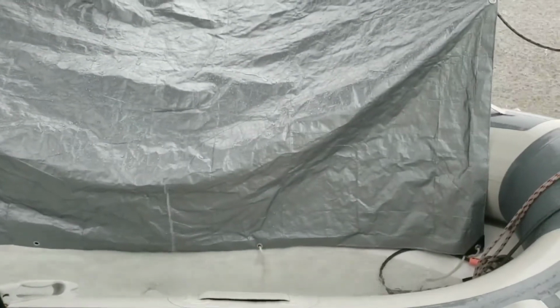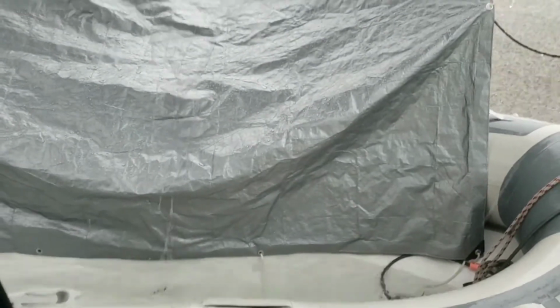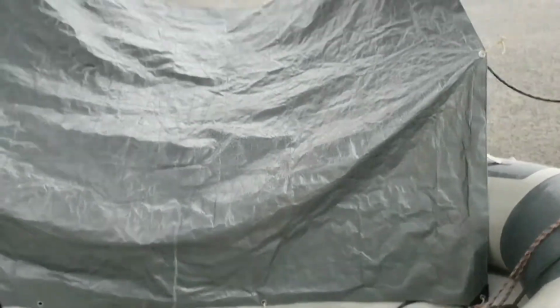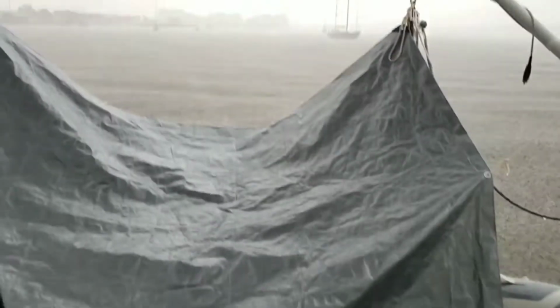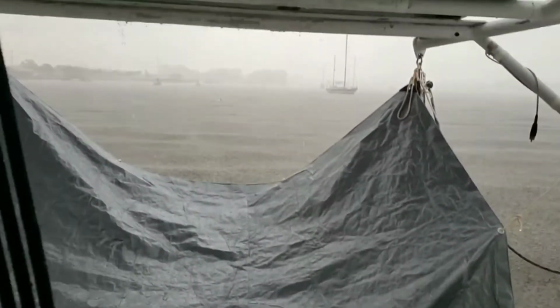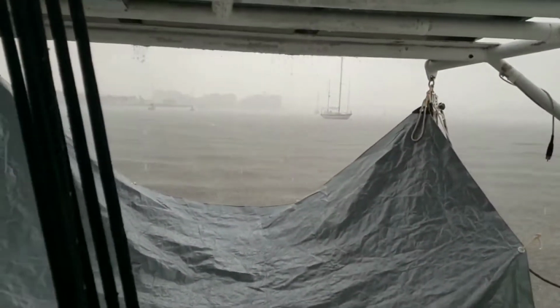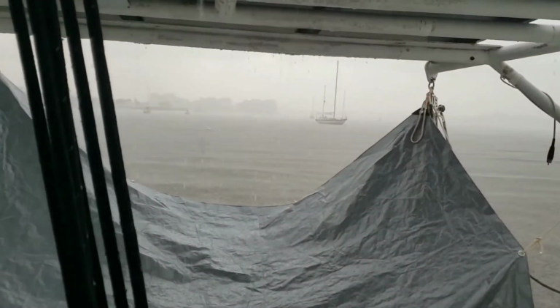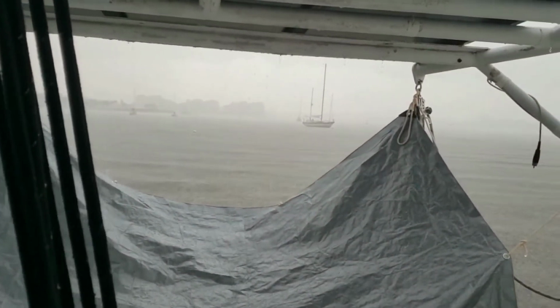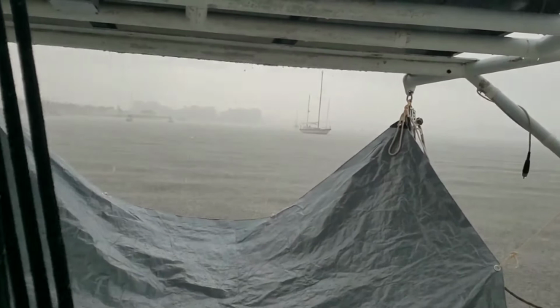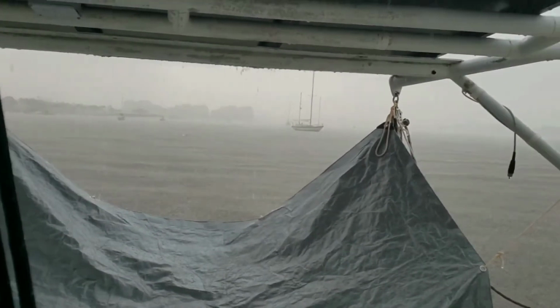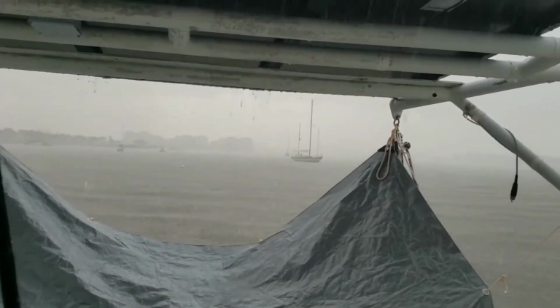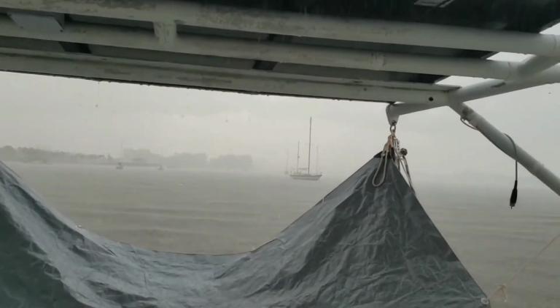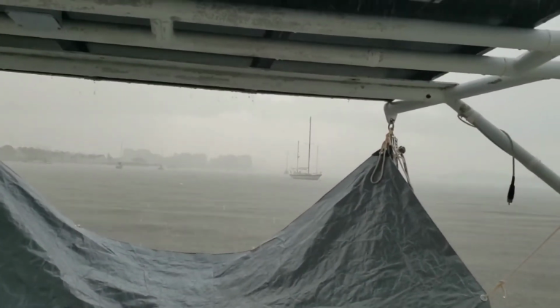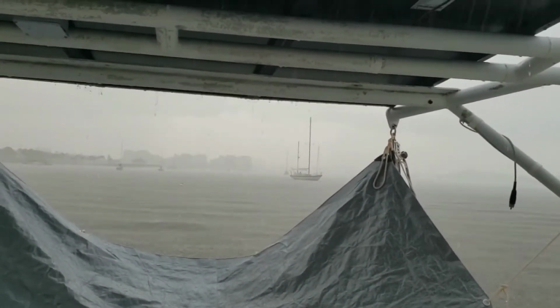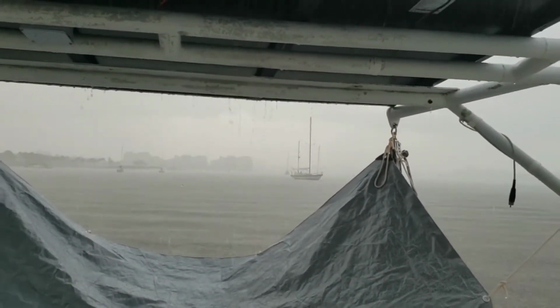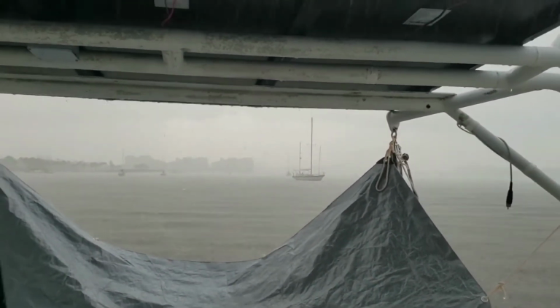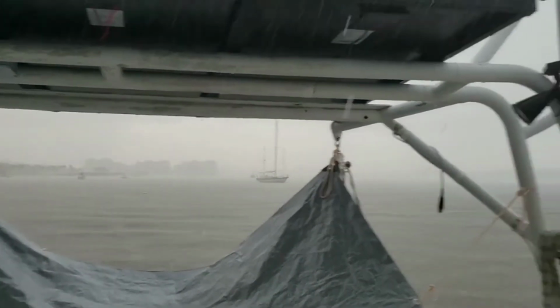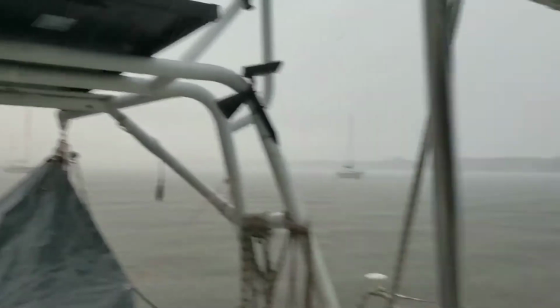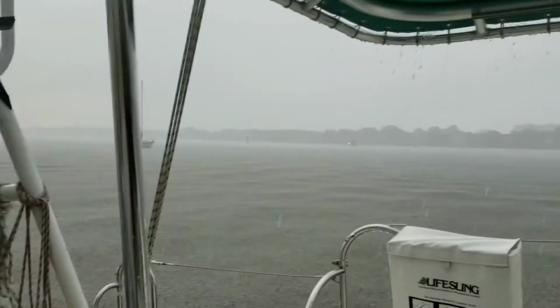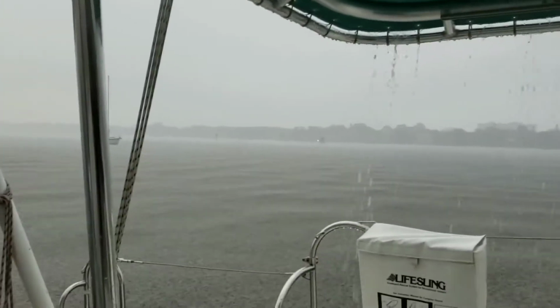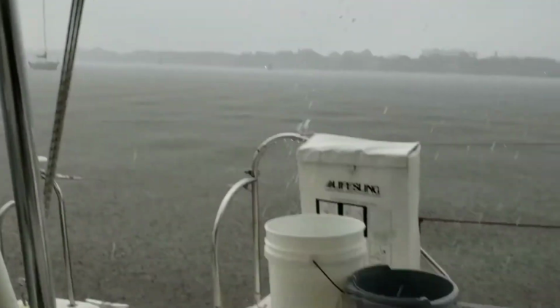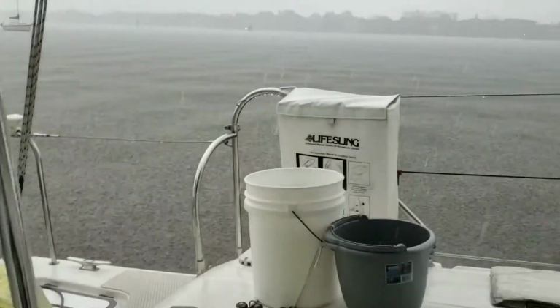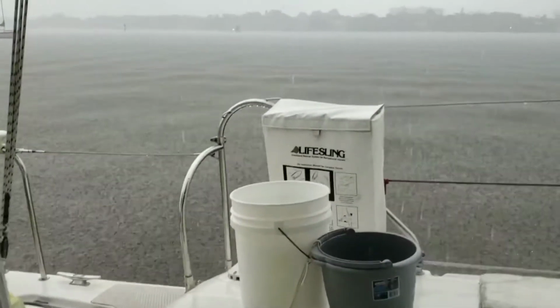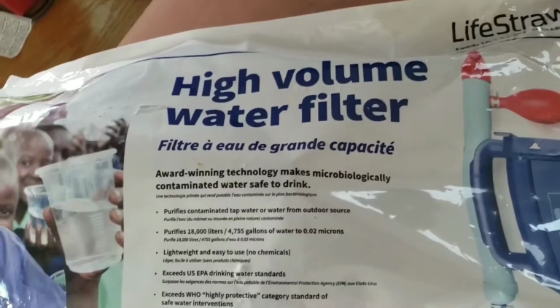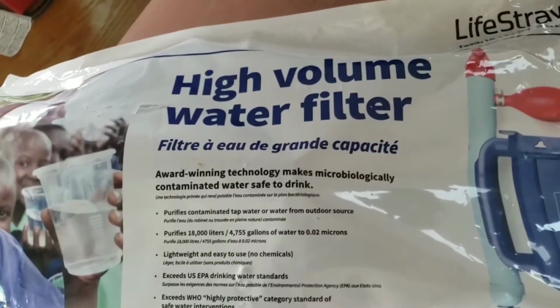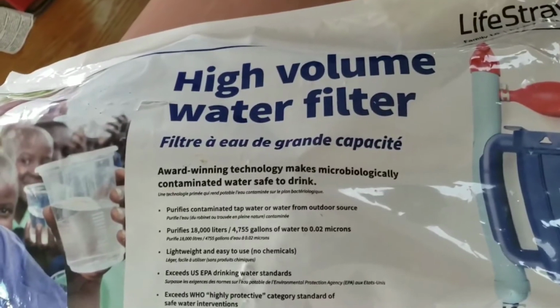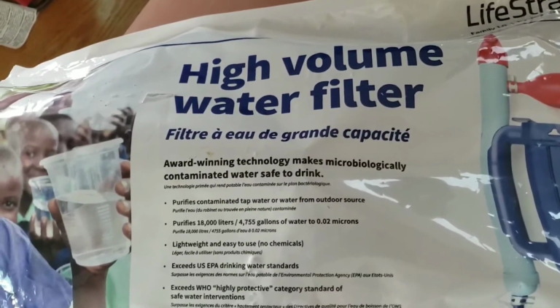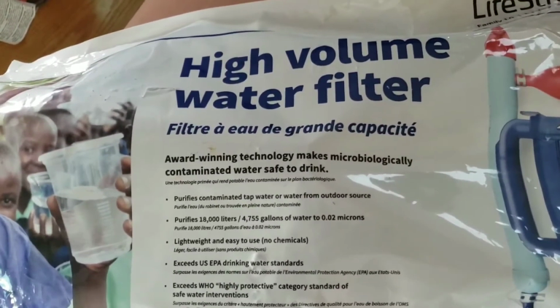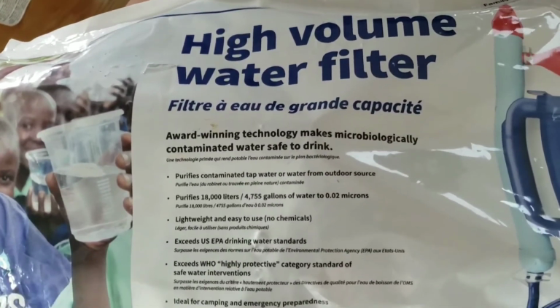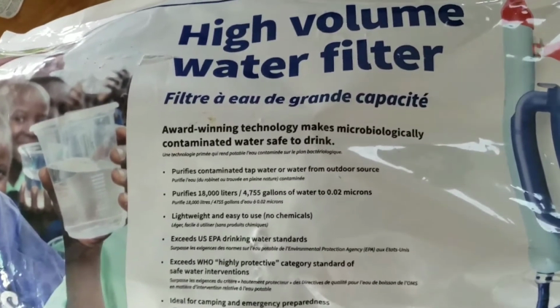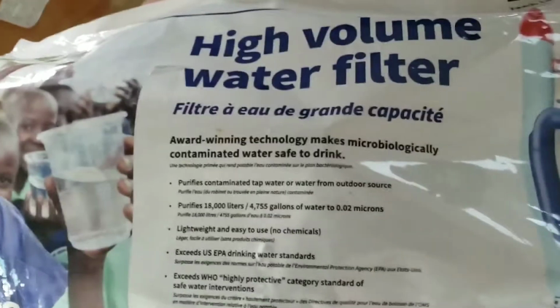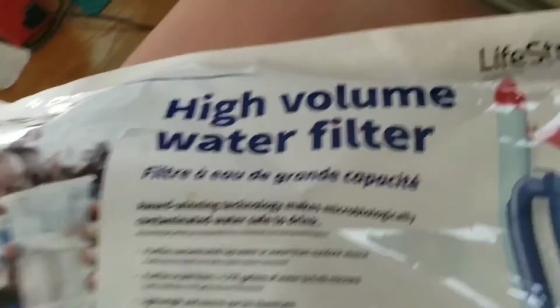Whenever a storm comes, we clean out the dinghy and put up the tarp and start collecting water. We have a water maker, but this is a great way to save on fuel that we put in the generator.